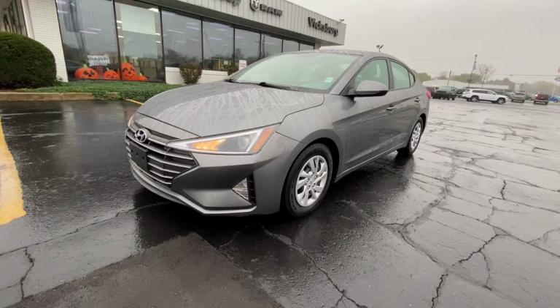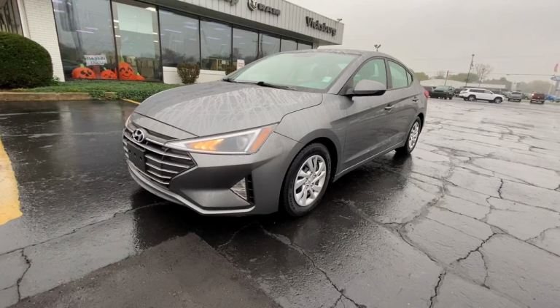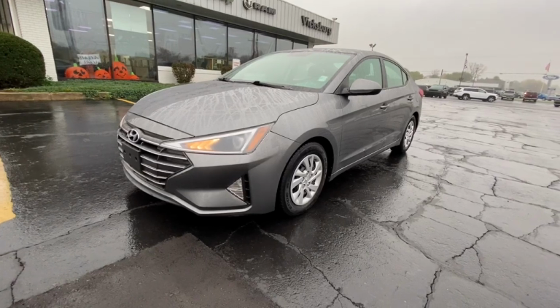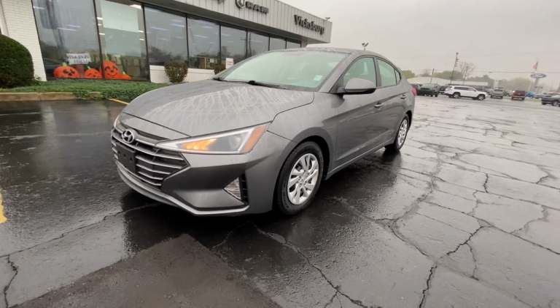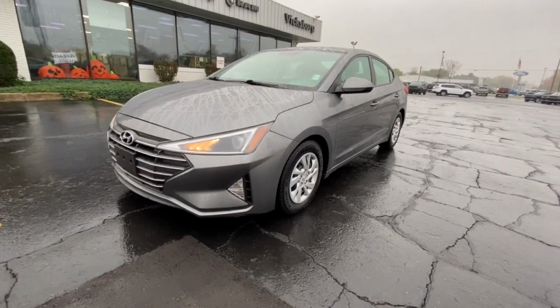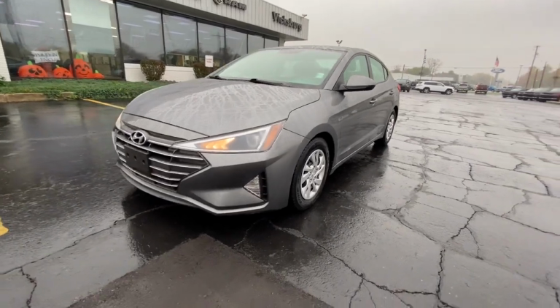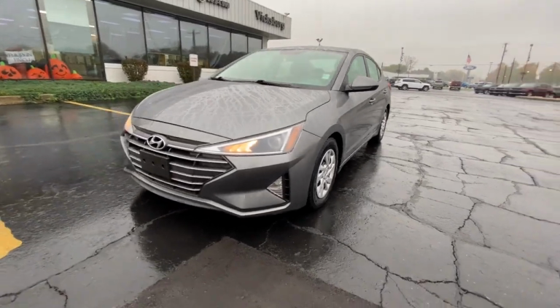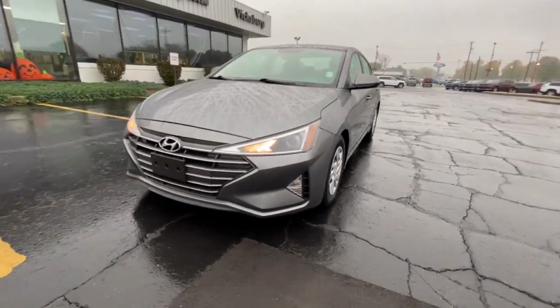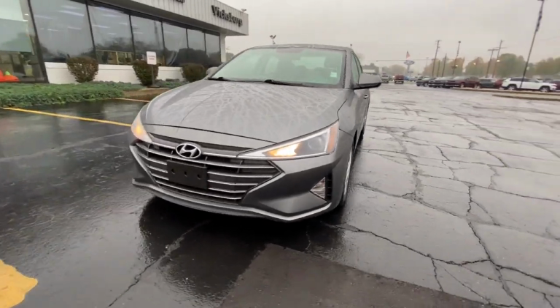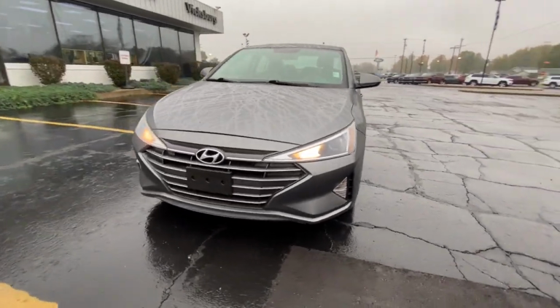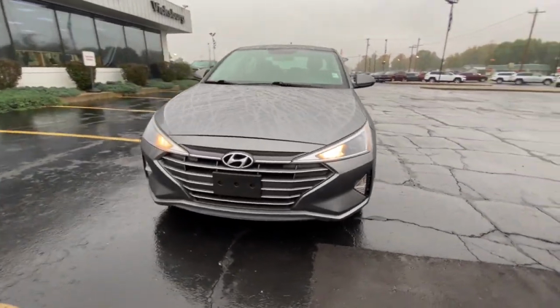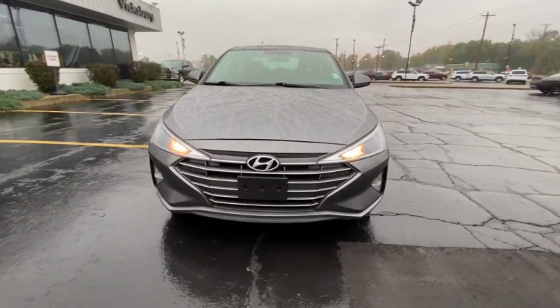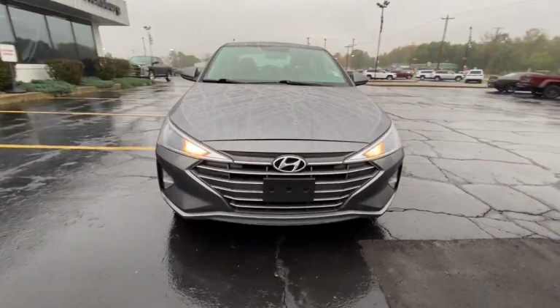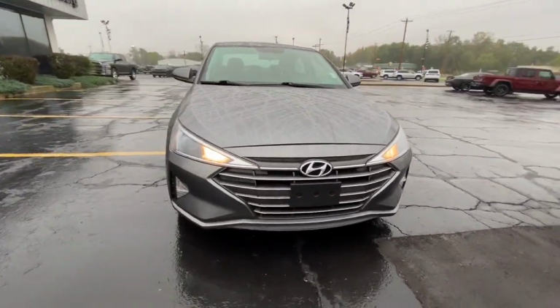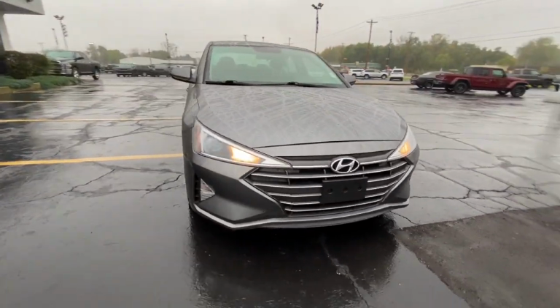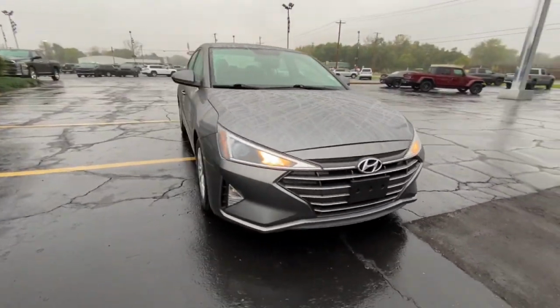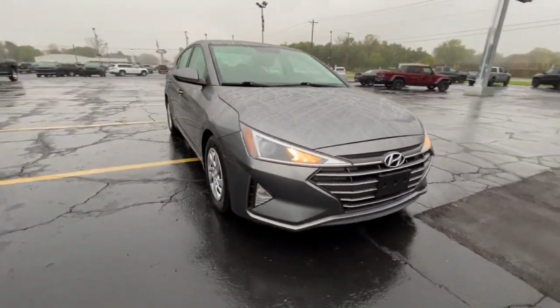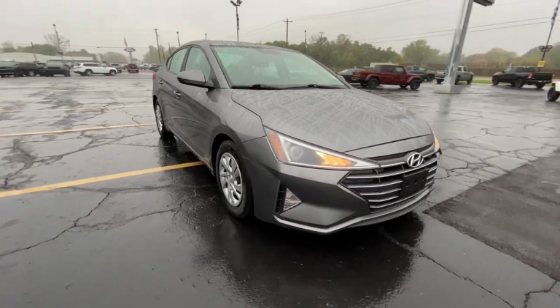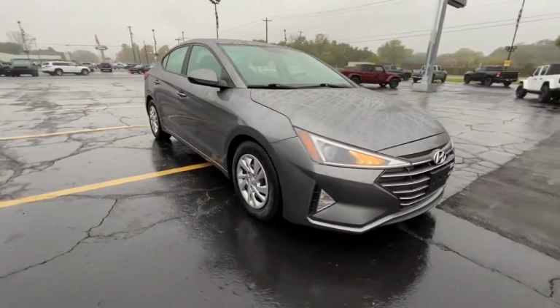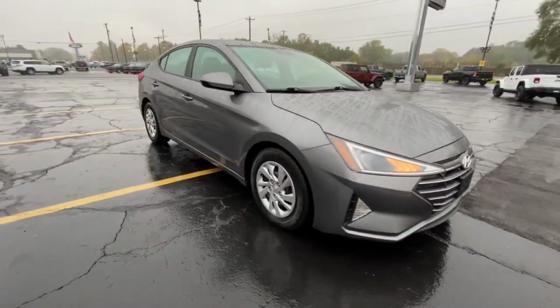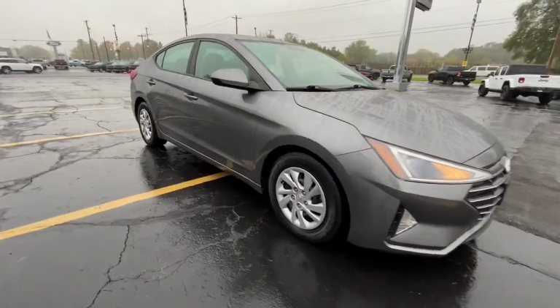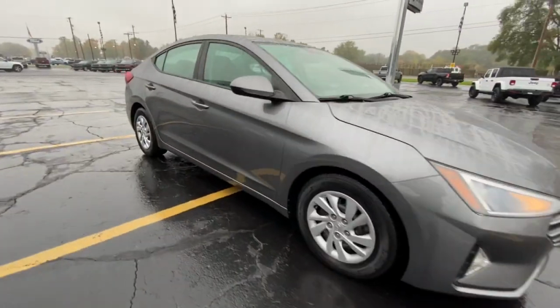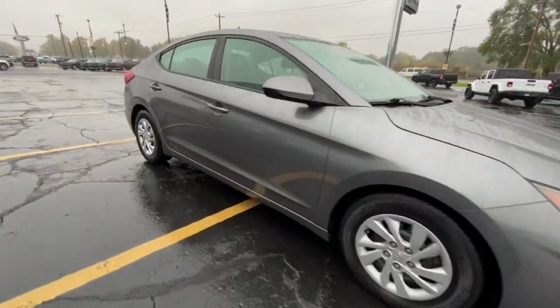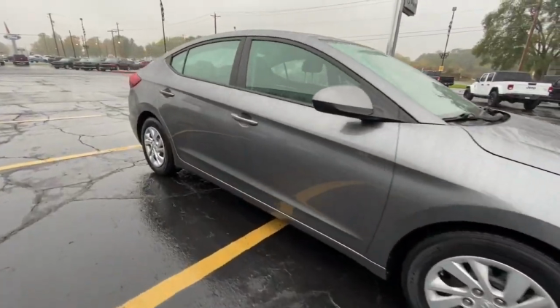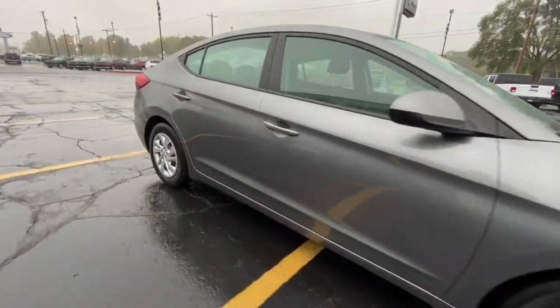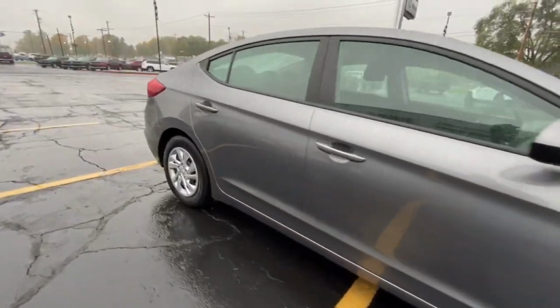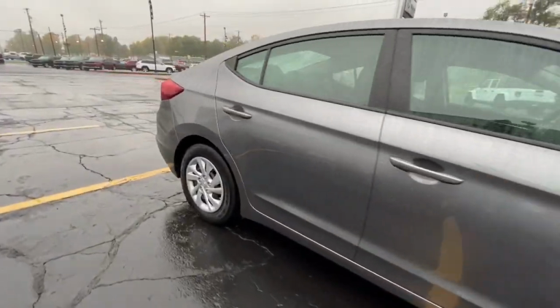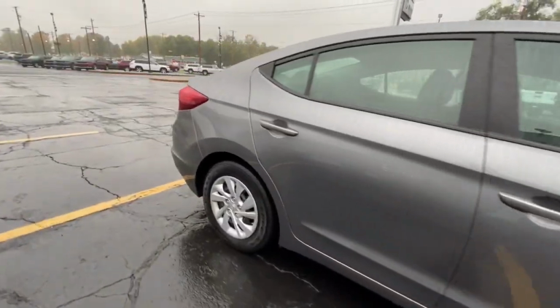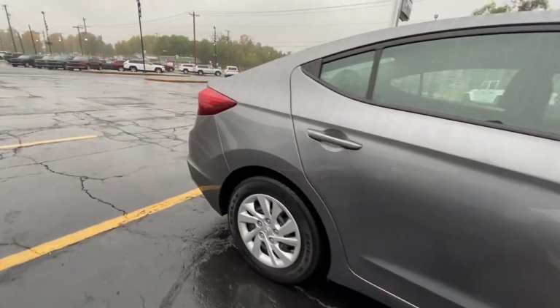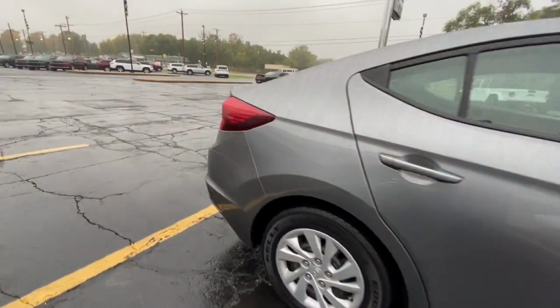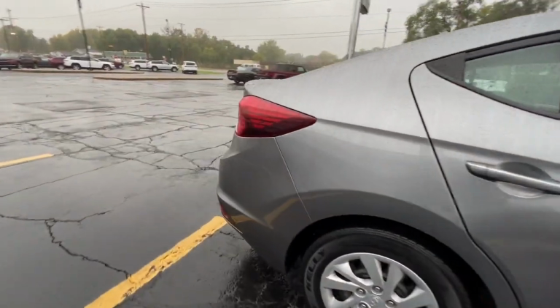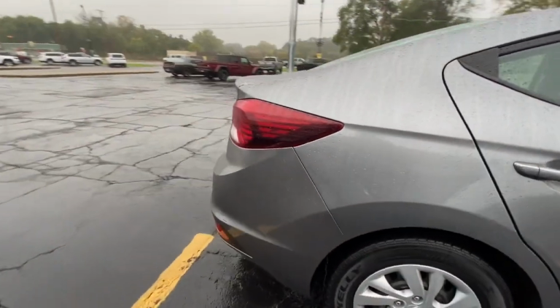Take a moment to check out the 2019 Hyundai Elantra. This vehicle is an outstanding buy with fewer than 100,000 miles on the odometer.